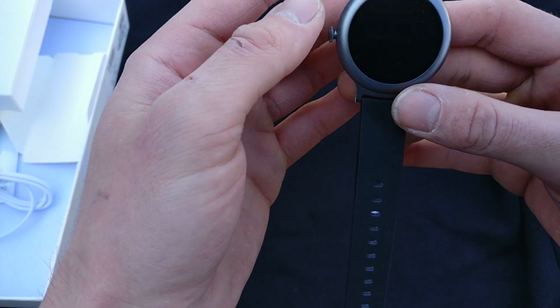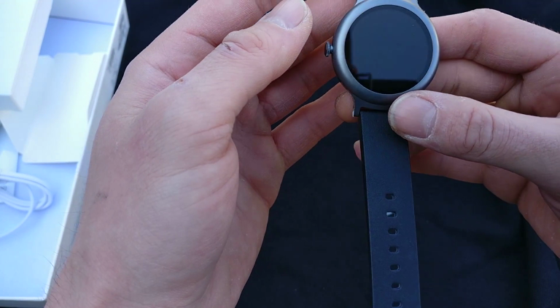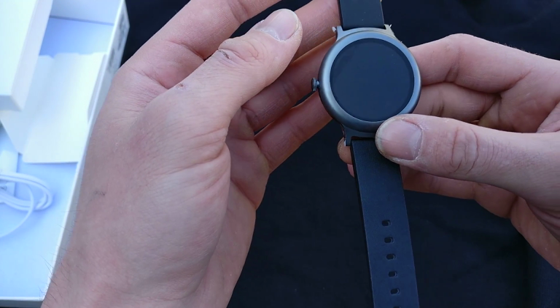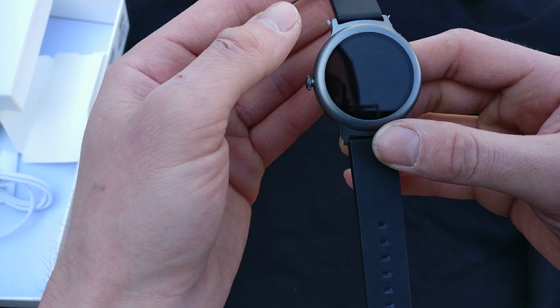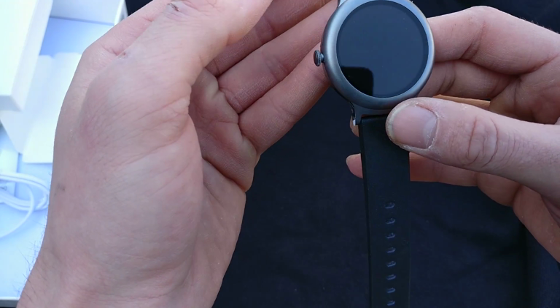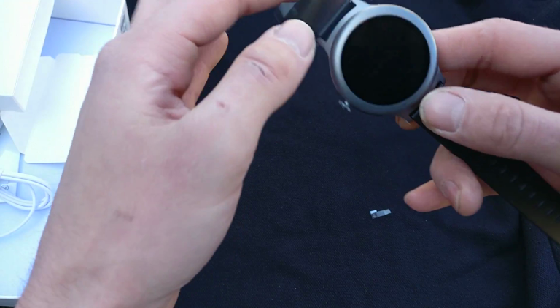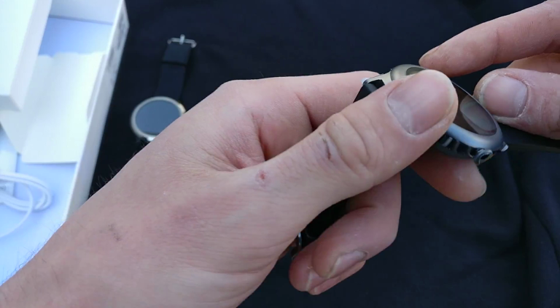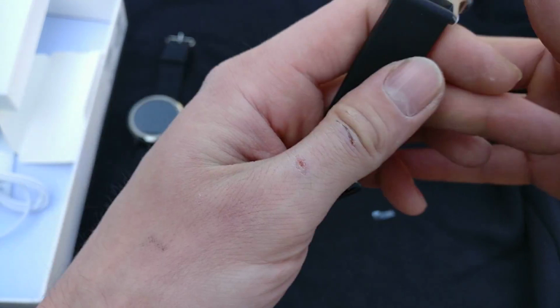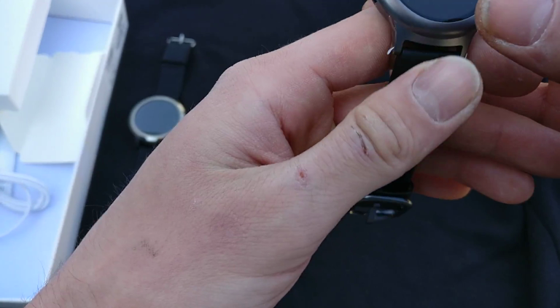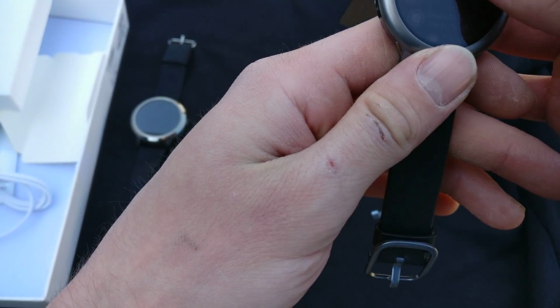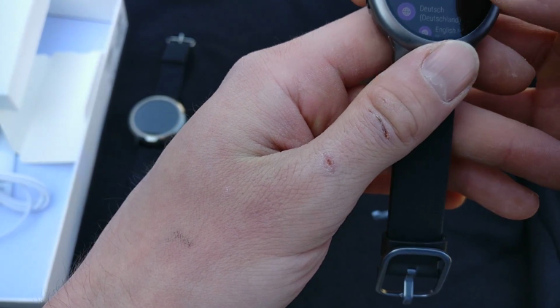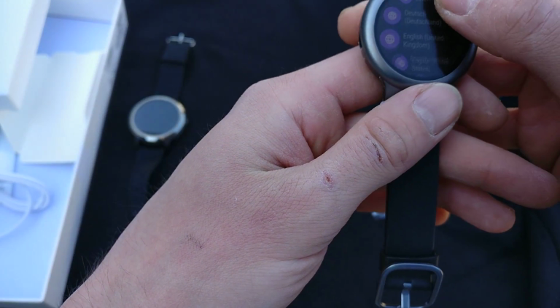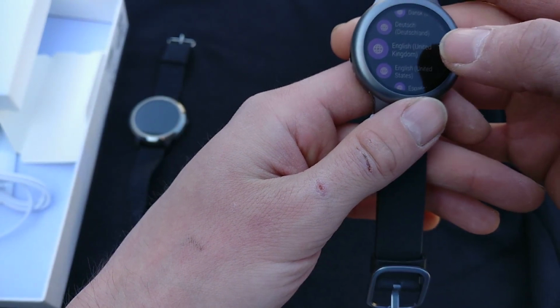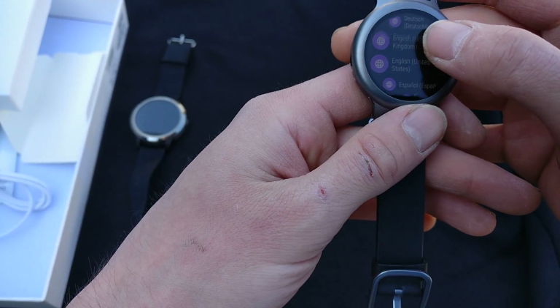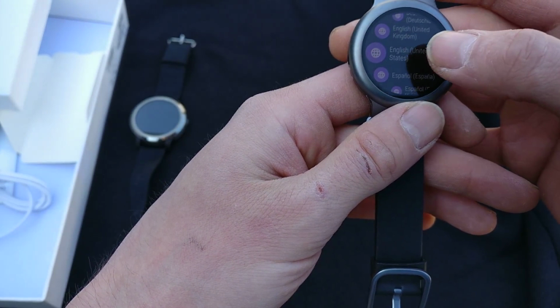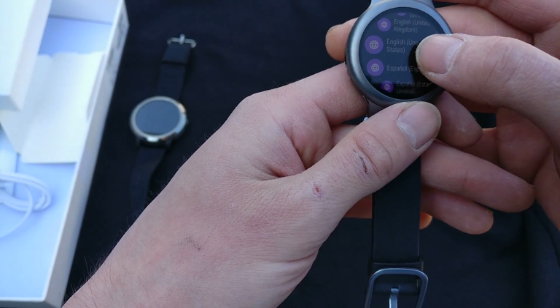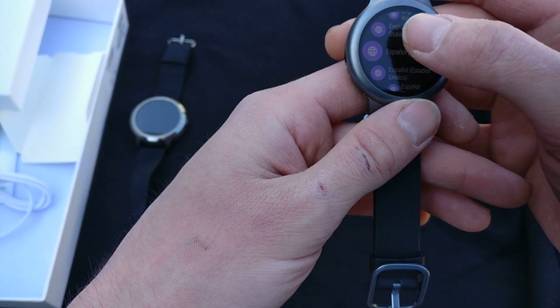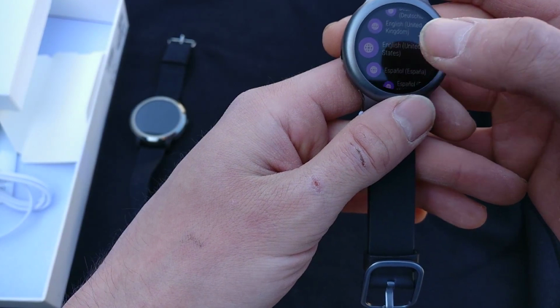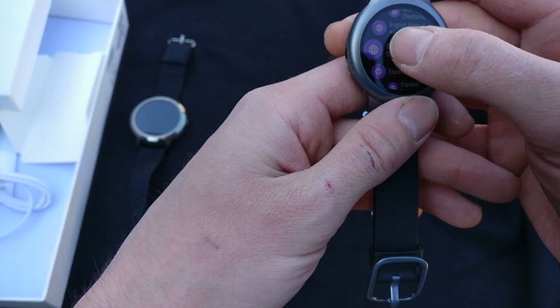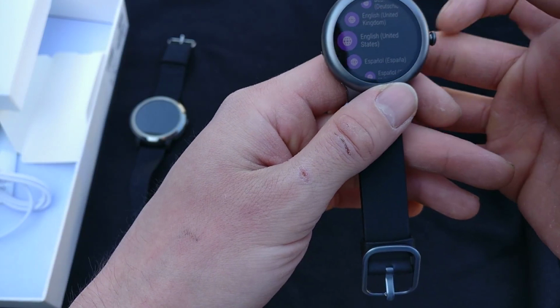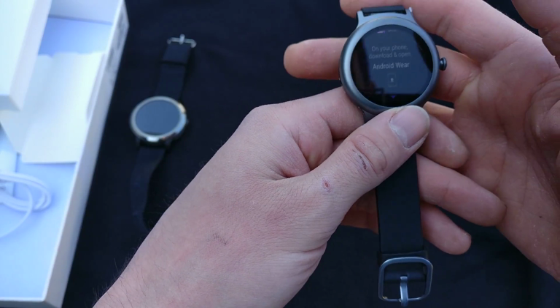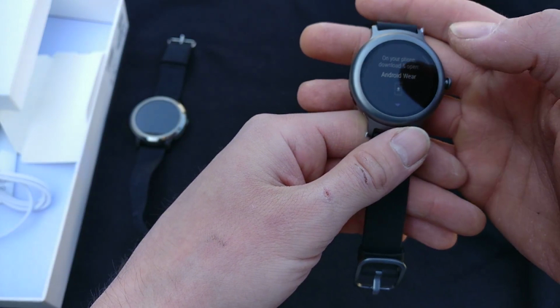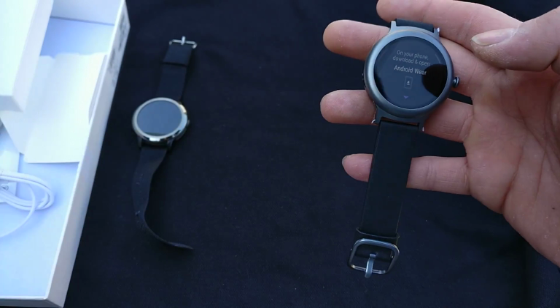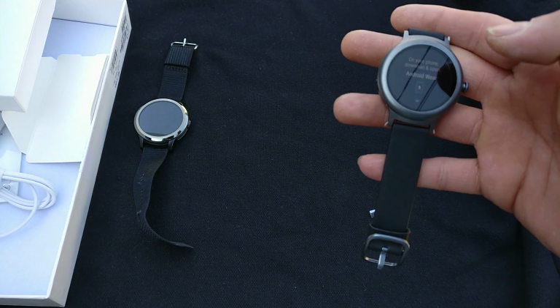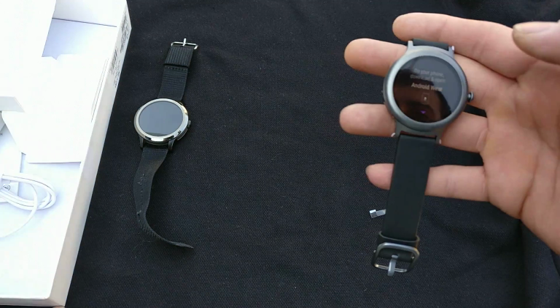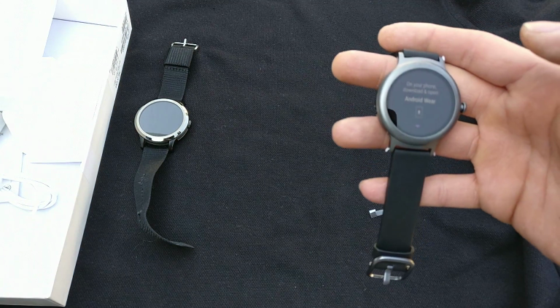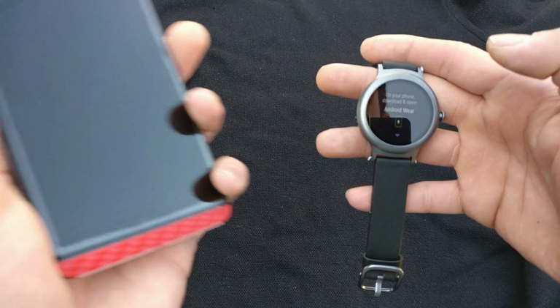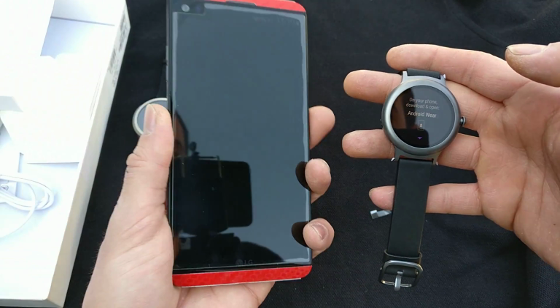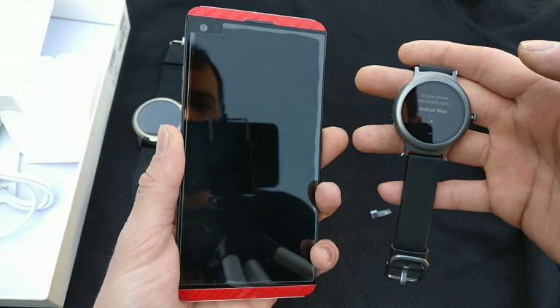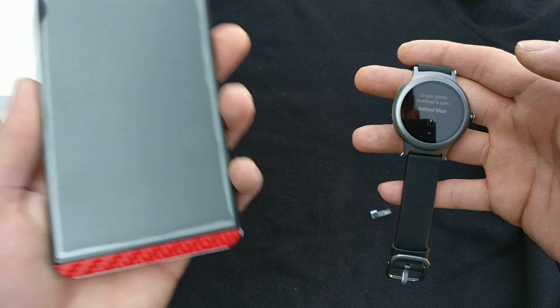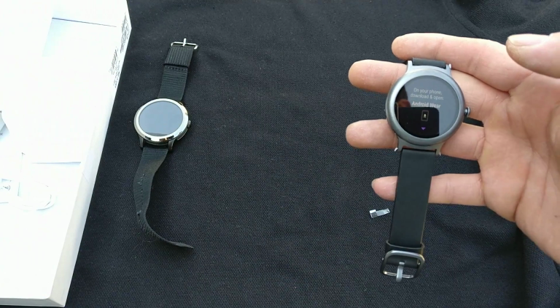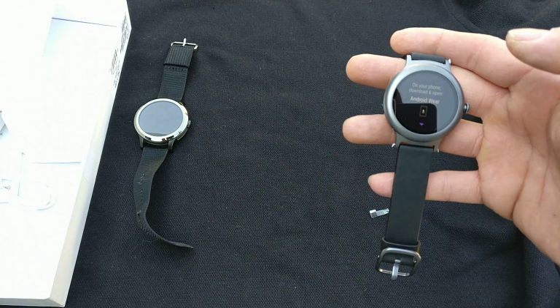It looks like so far it doesn't change orientation, but let's see. Getting started — selecting English. Alright, so now getting the phone going with Android Wear.